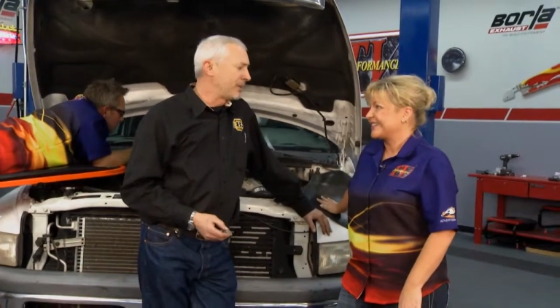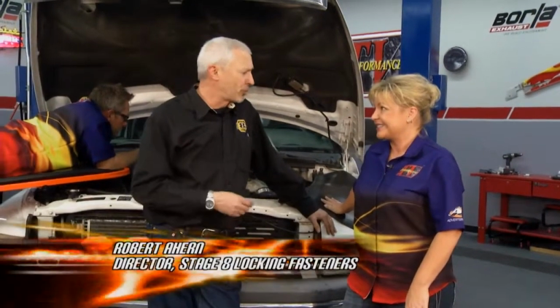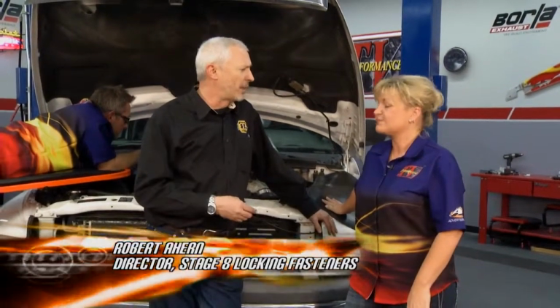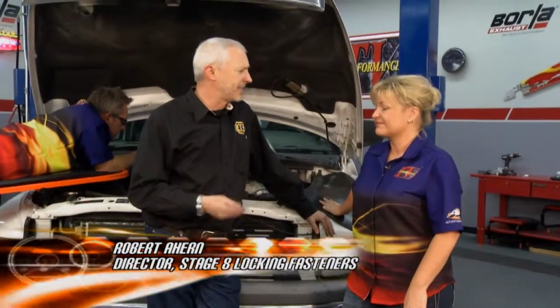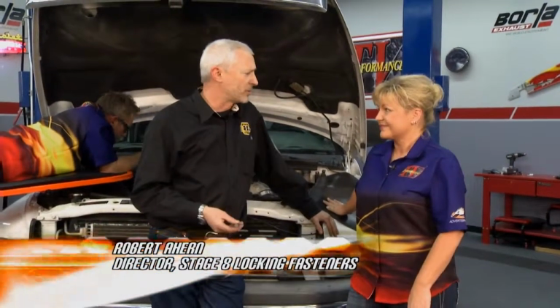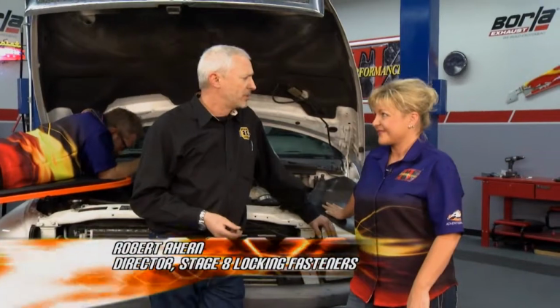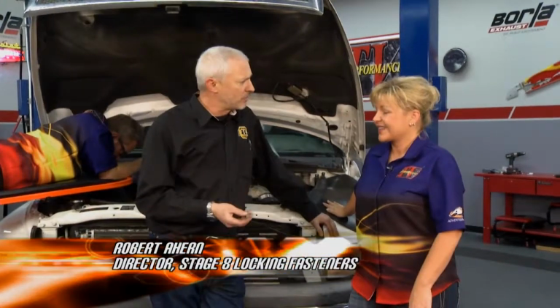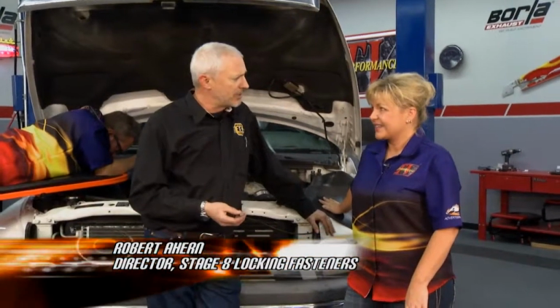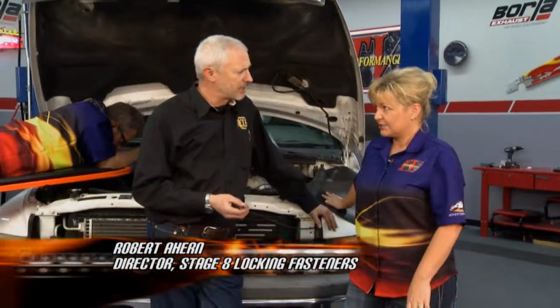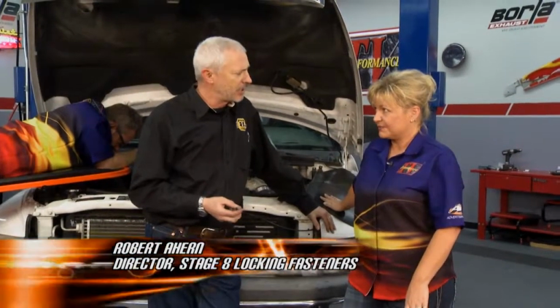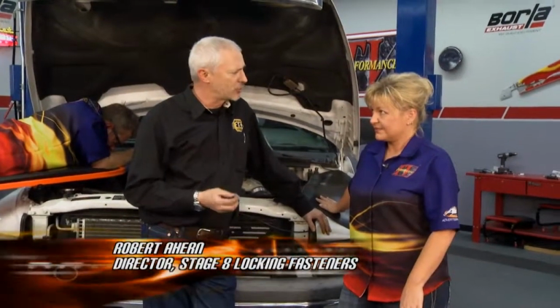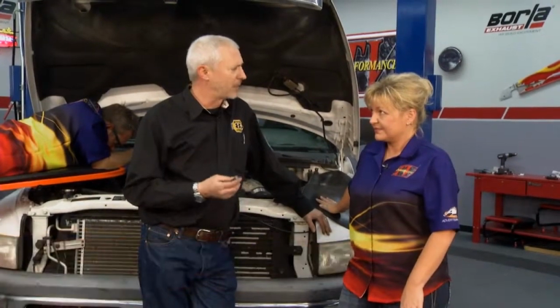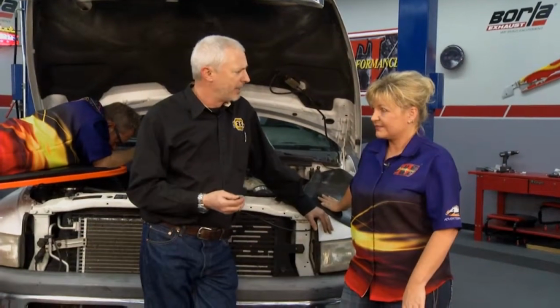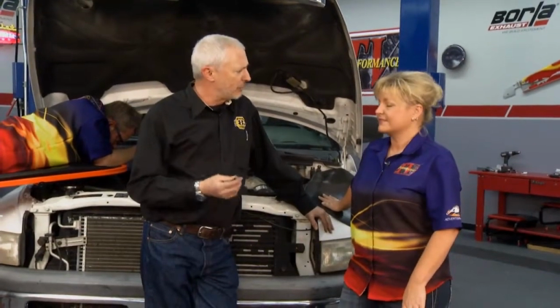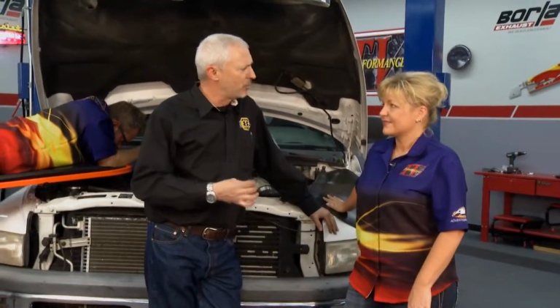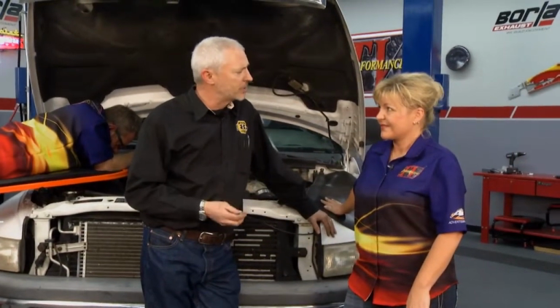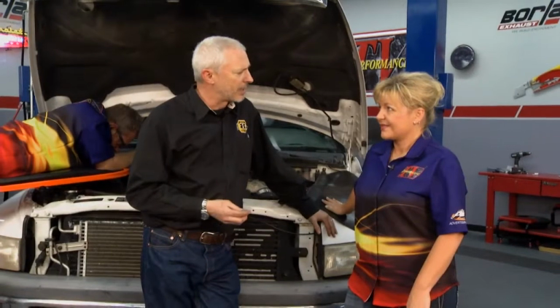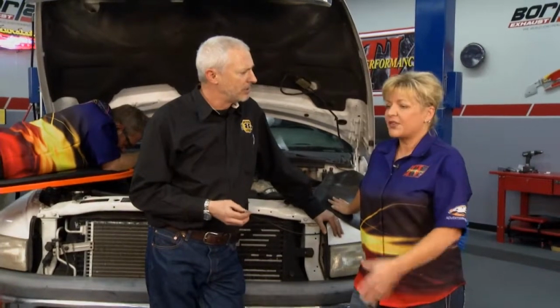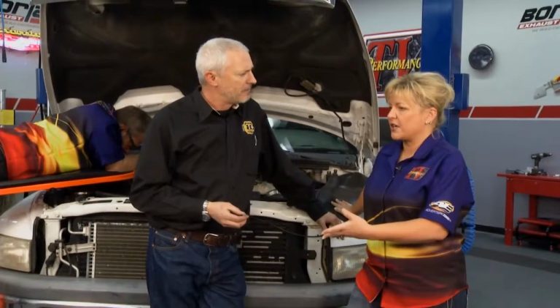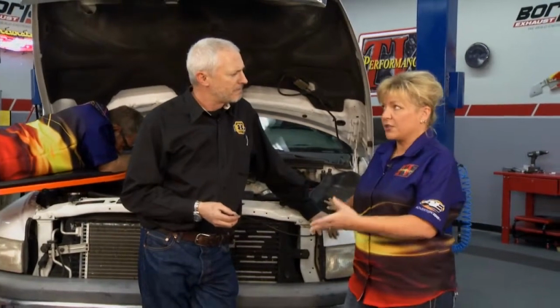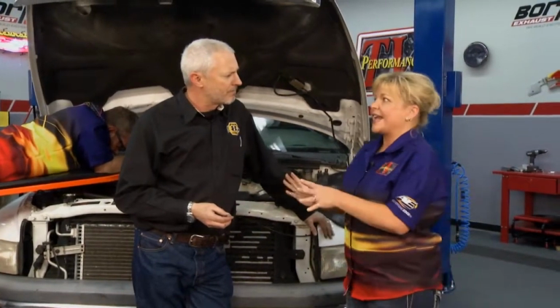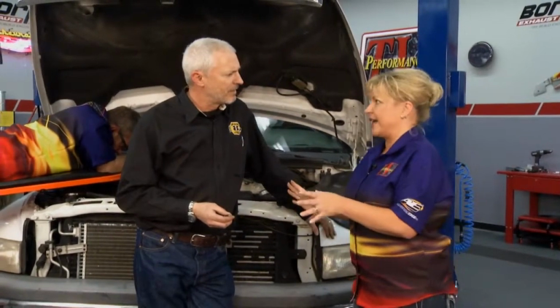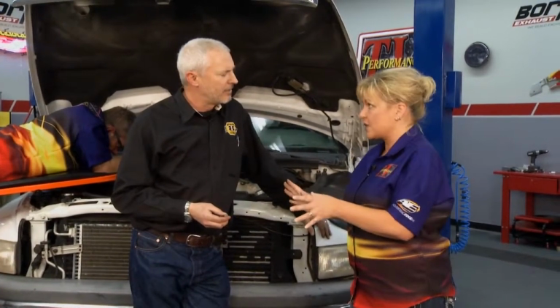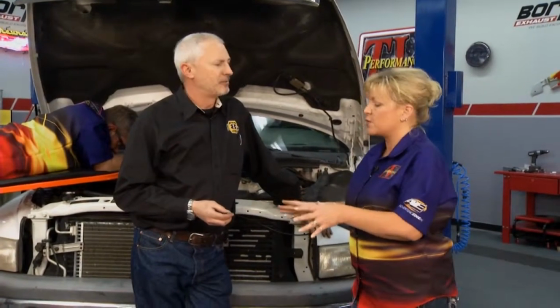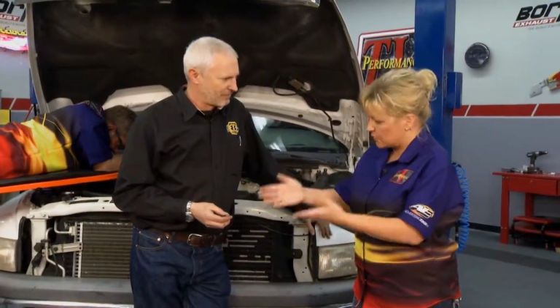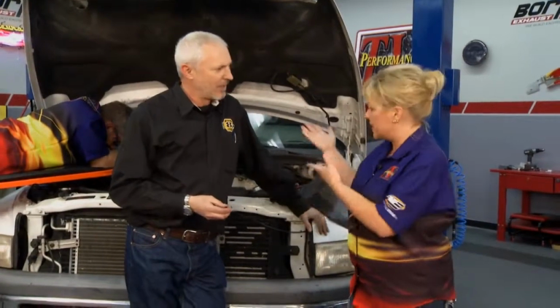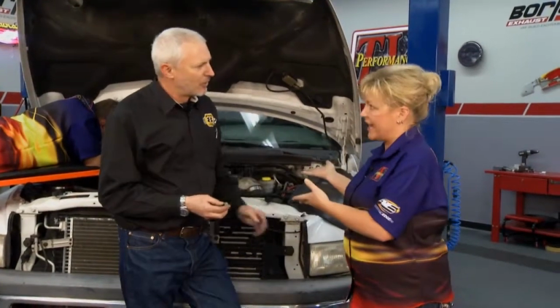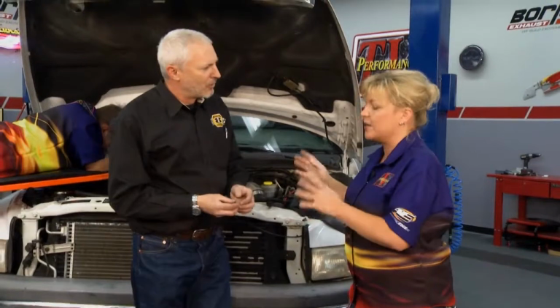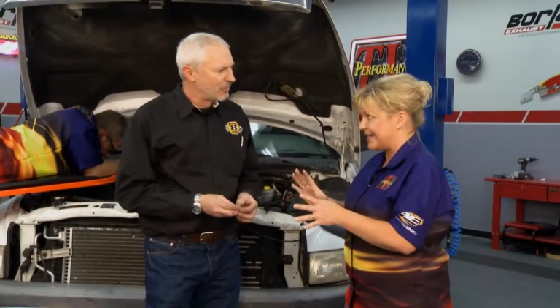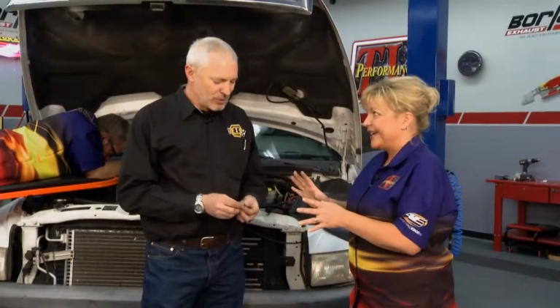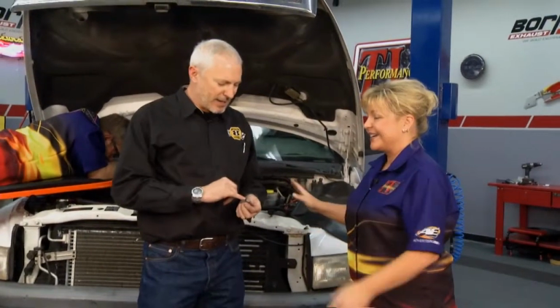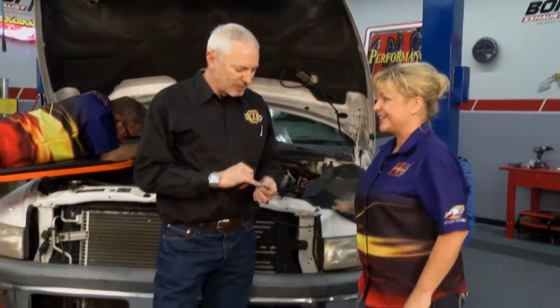When you throw a turbo on it, it gets even worse. So what we're going to install today is a Stage 8 Locking Turbo Kit to mount the turbo to the exhaust manifold. They're already starting off, but you've got to have the grade 8 to start with, which is what this one had on it.